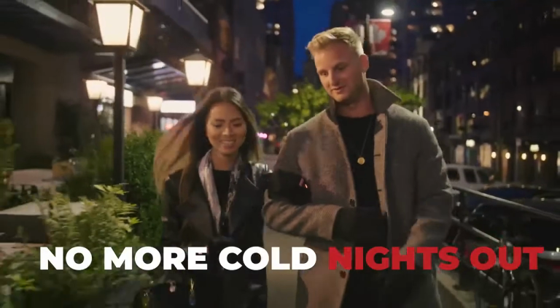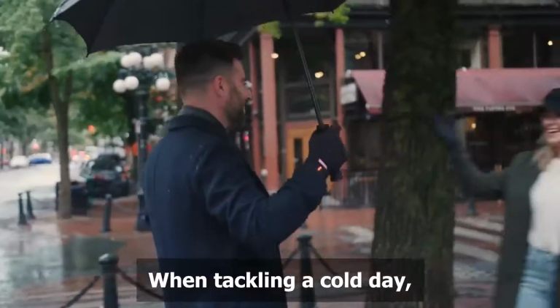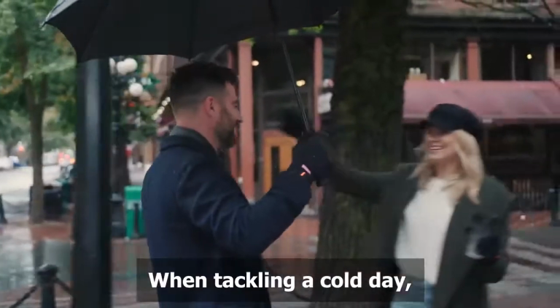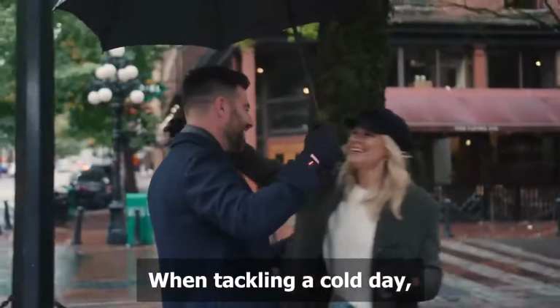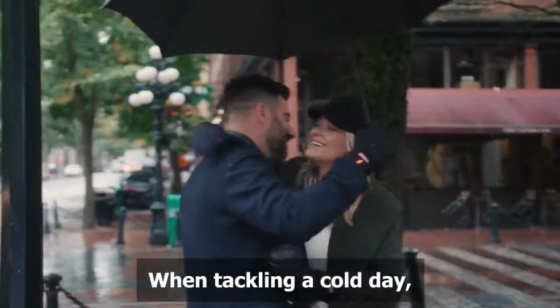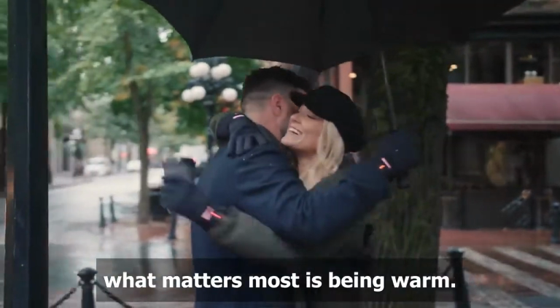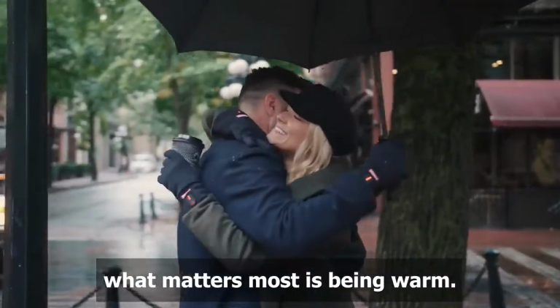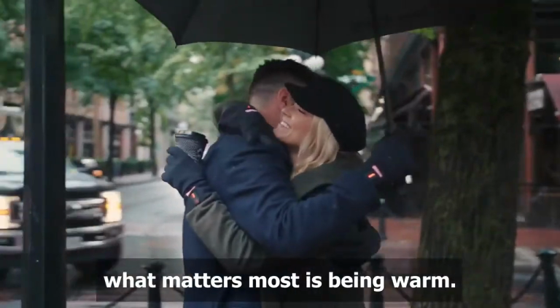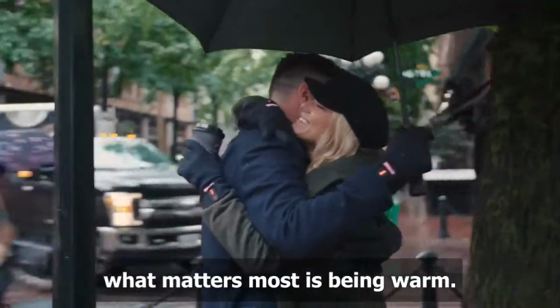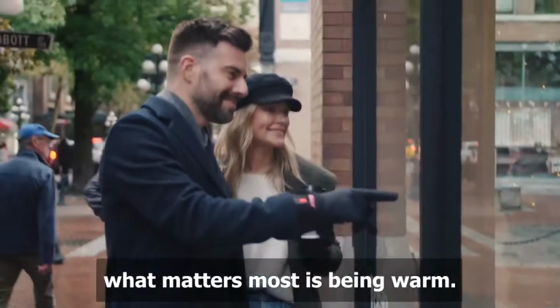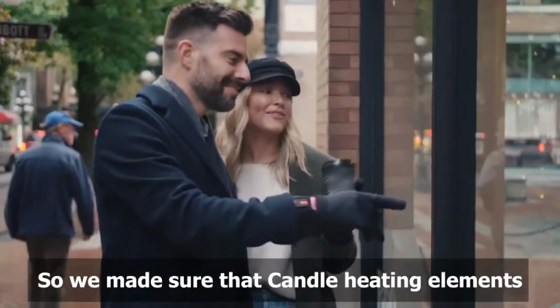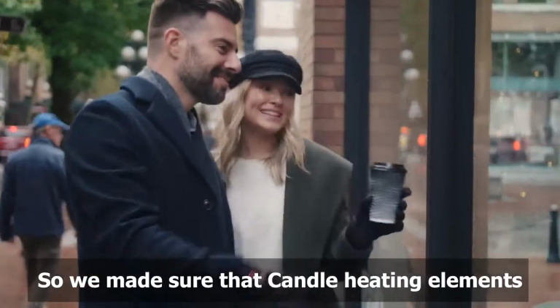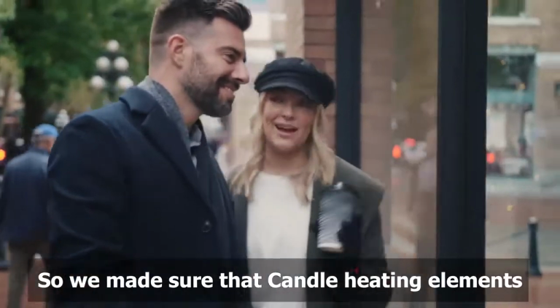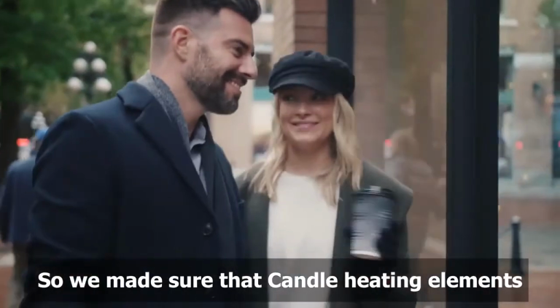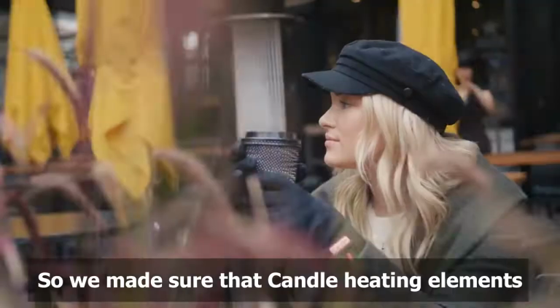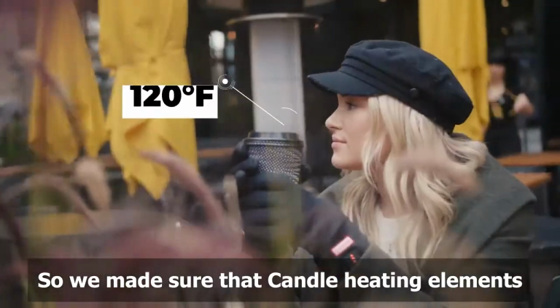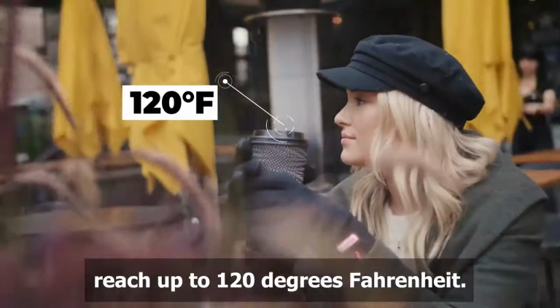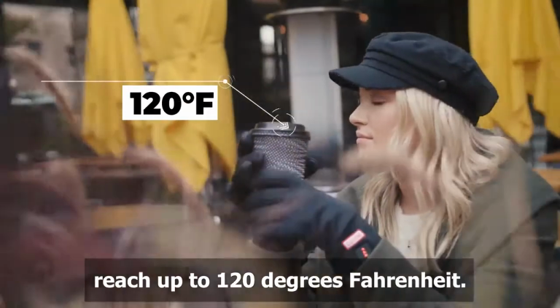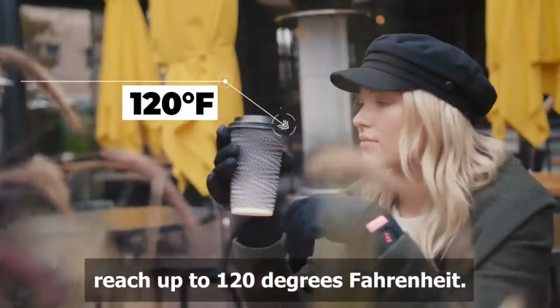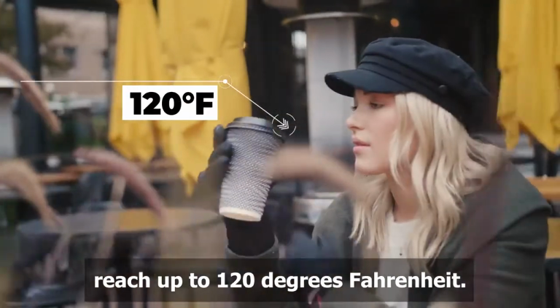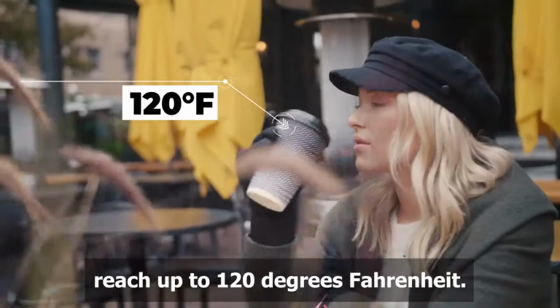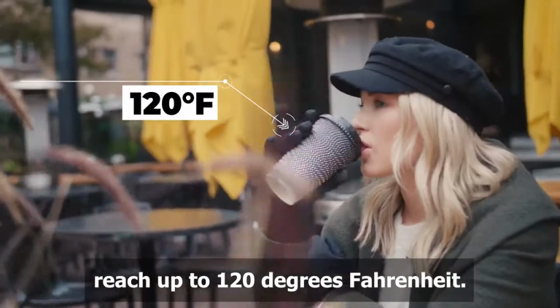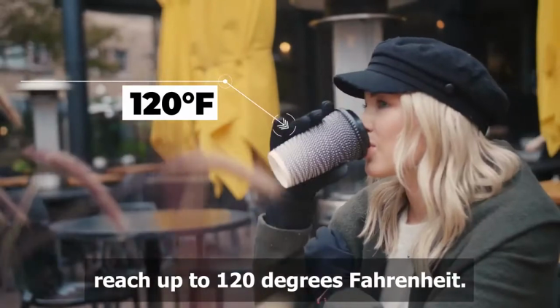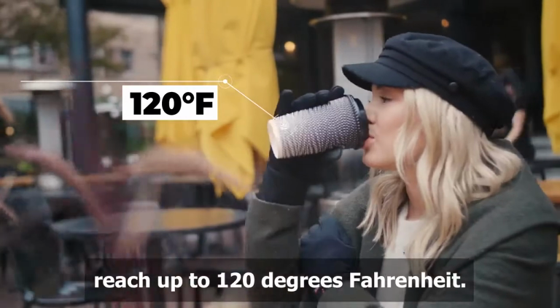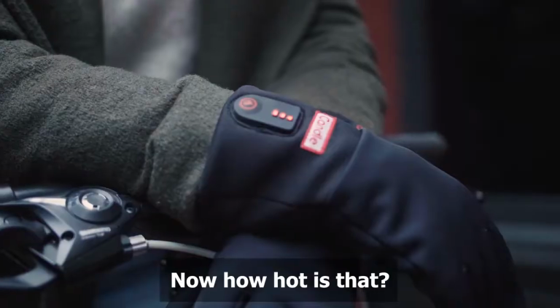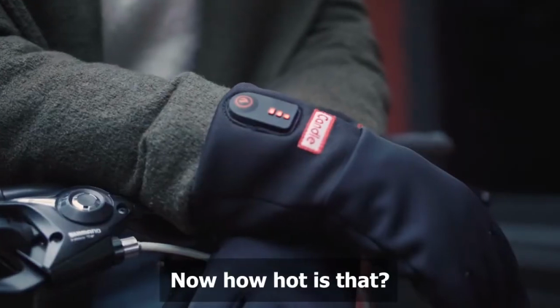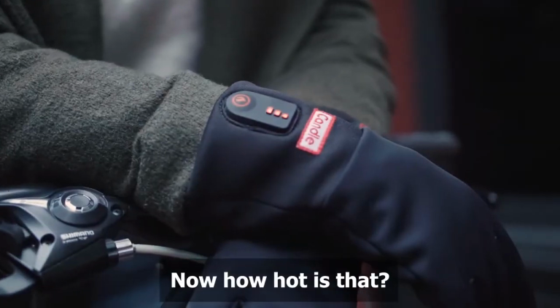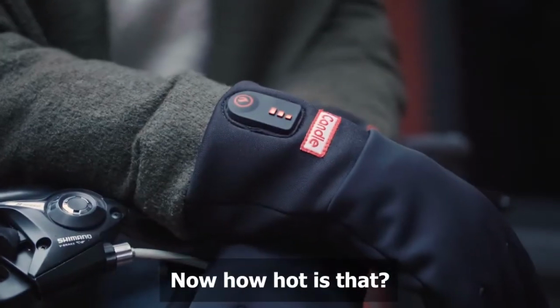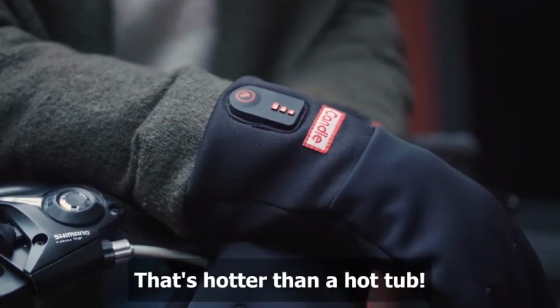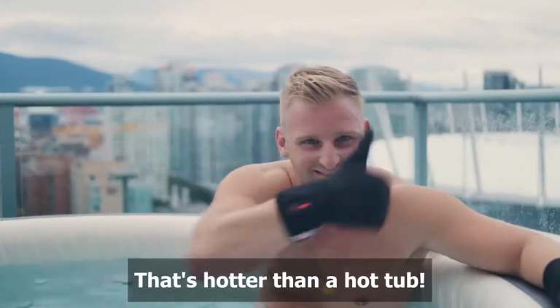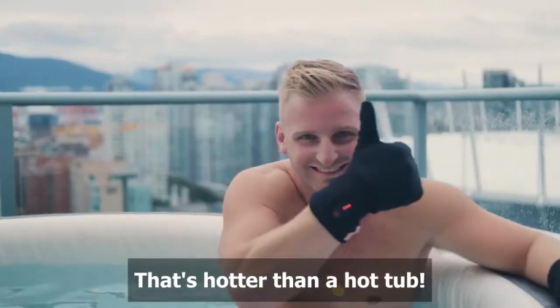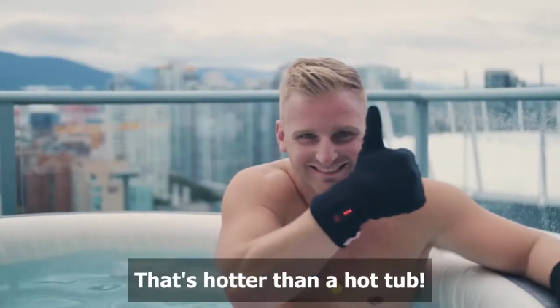When tackling a cold day, what matters most is being warm, so we made sure the Candle heating elements reach up to 120 degrees Fahrenheit. Now how hot is that? That's hotter than a hot tub.